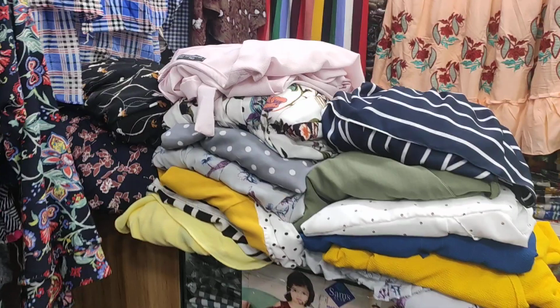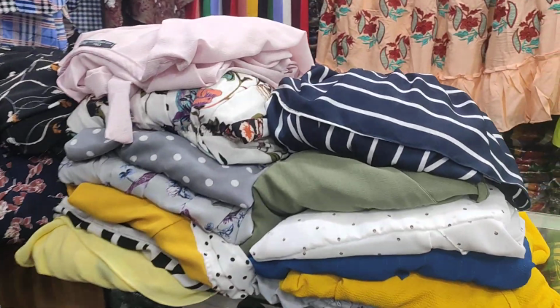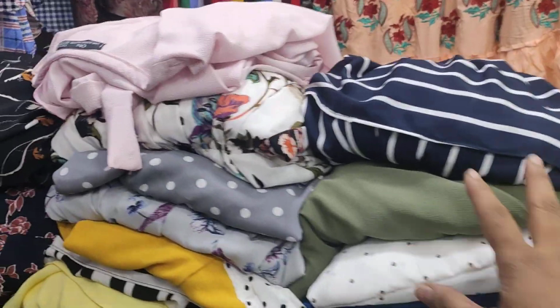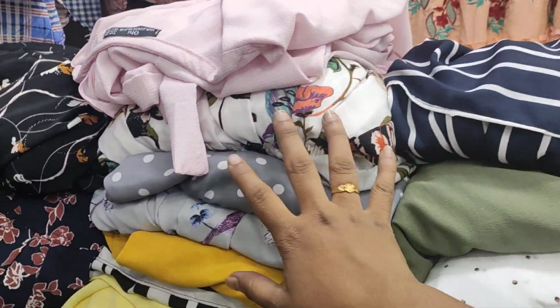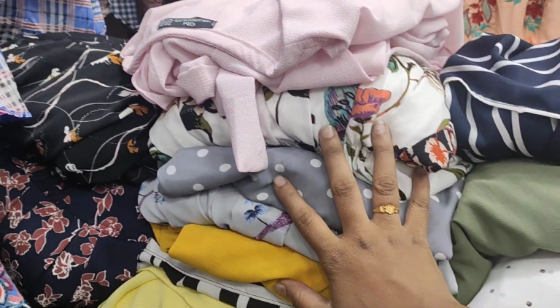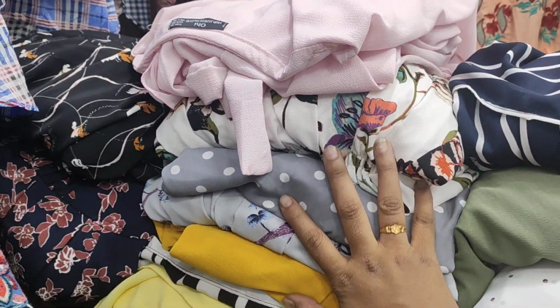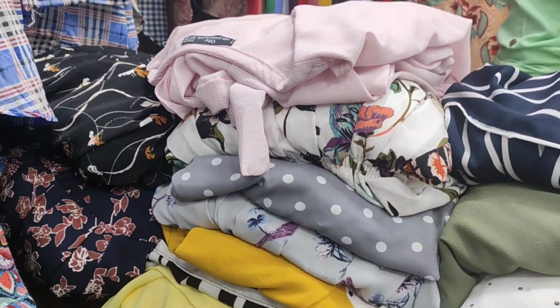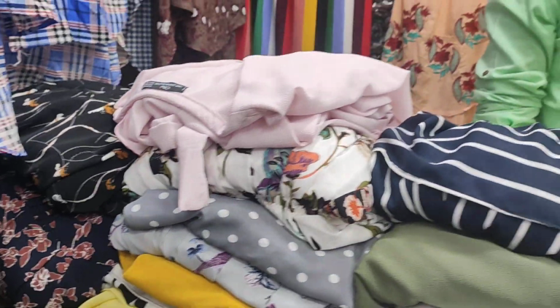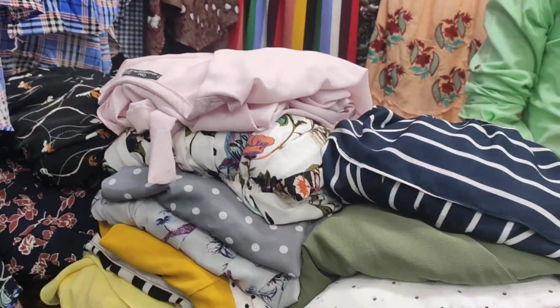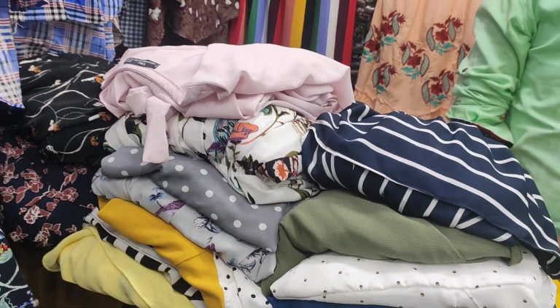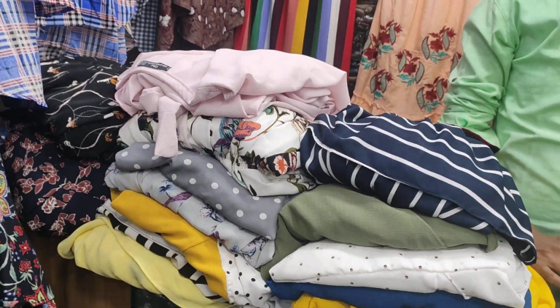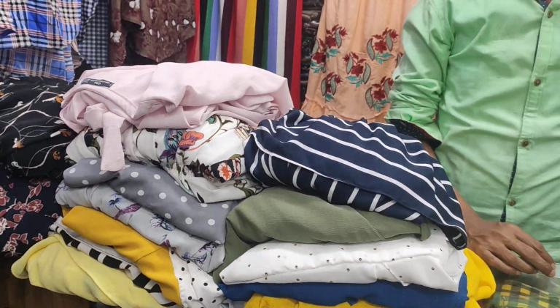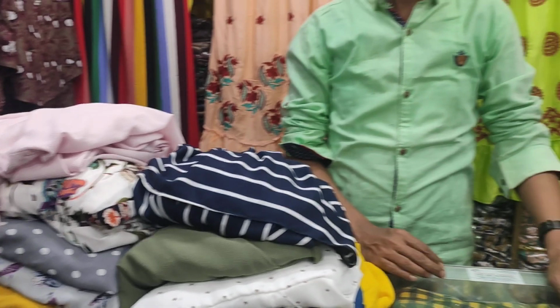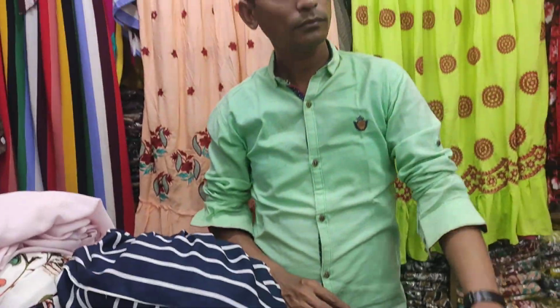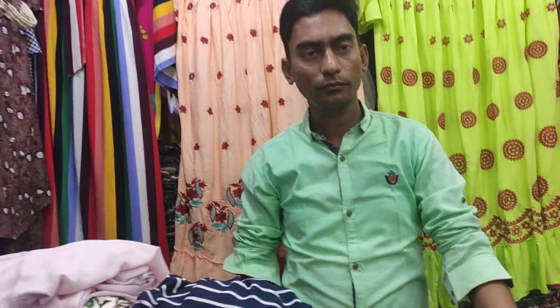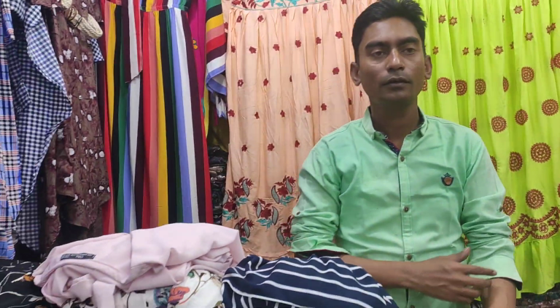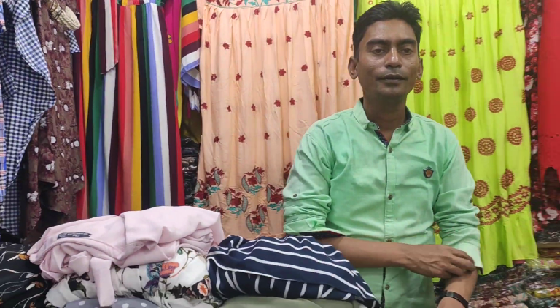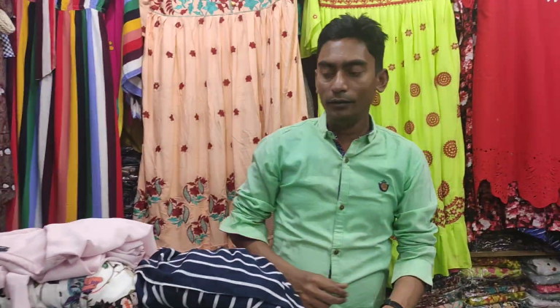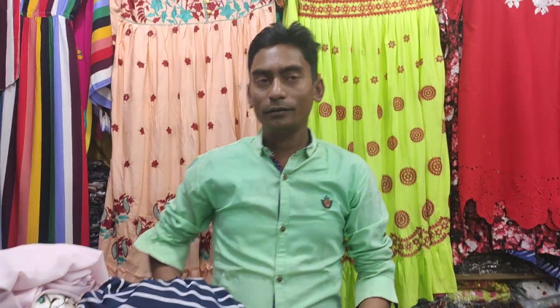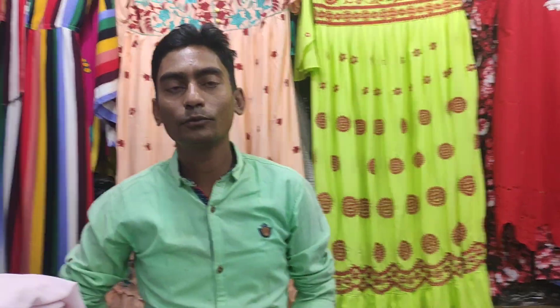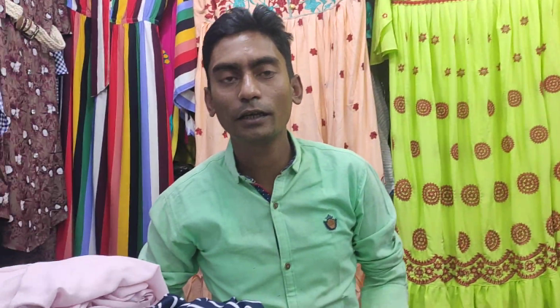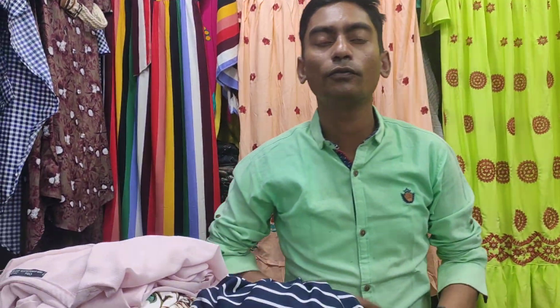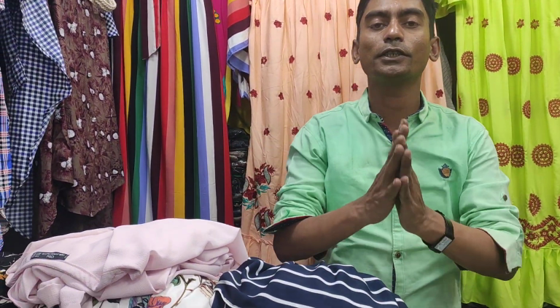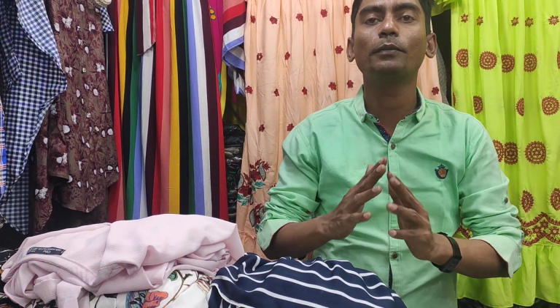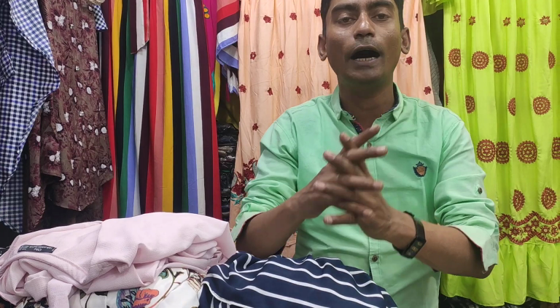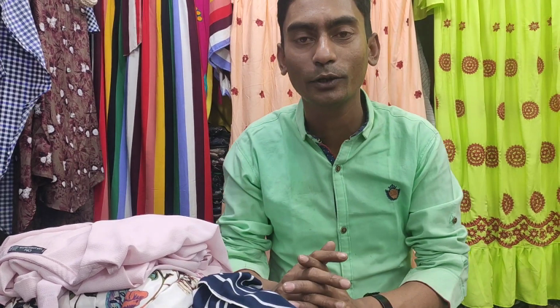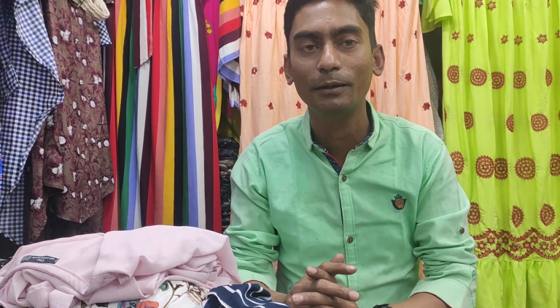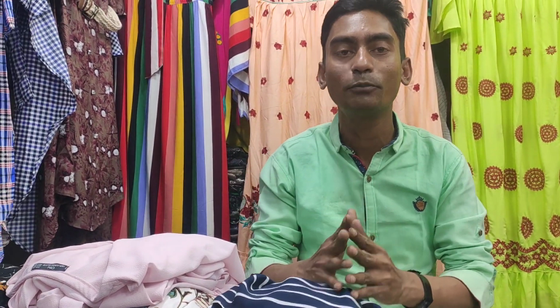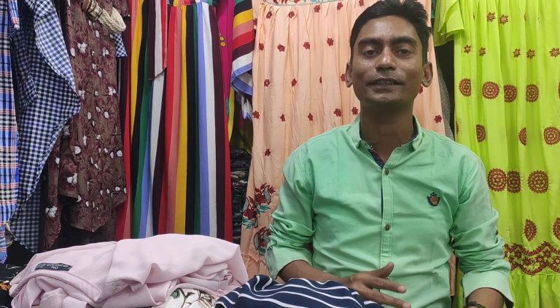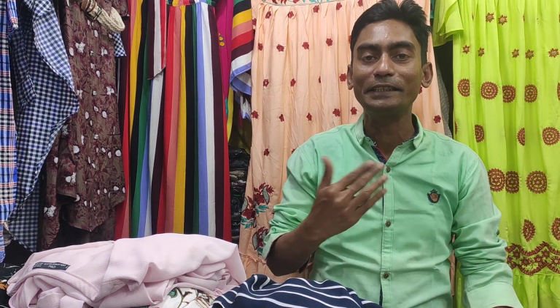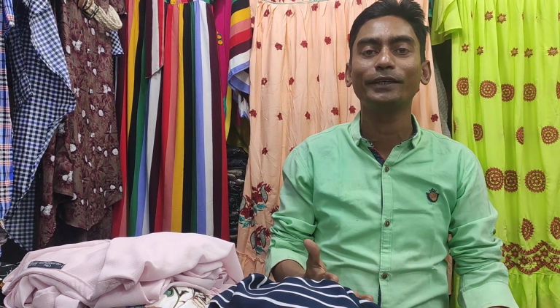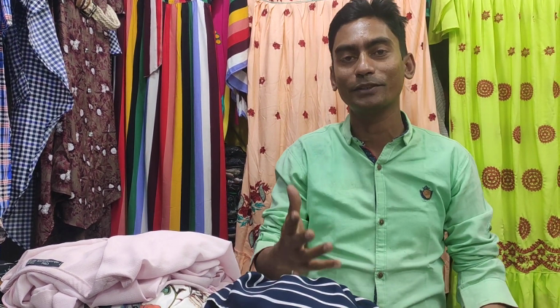The price for this collection is already done. The price for this is the price. This is the price. Assalamualaikum. I am Sidduraman Babu. I am at Topz Gallery.